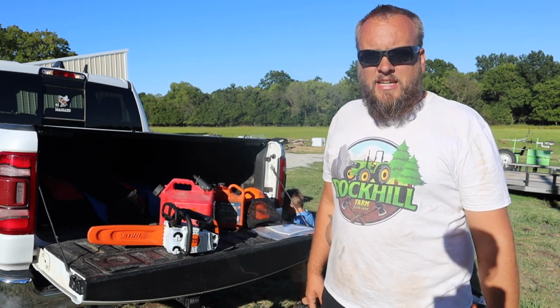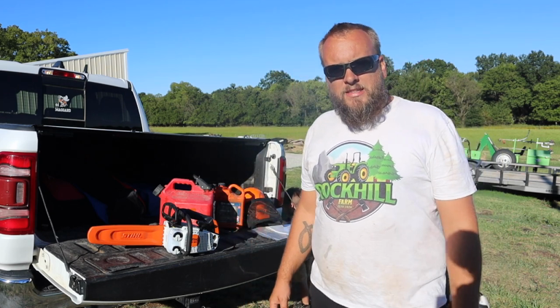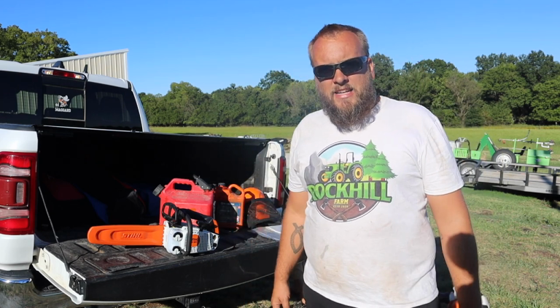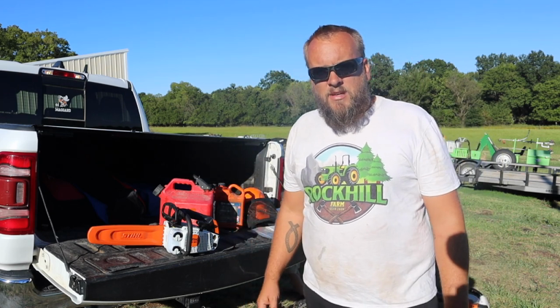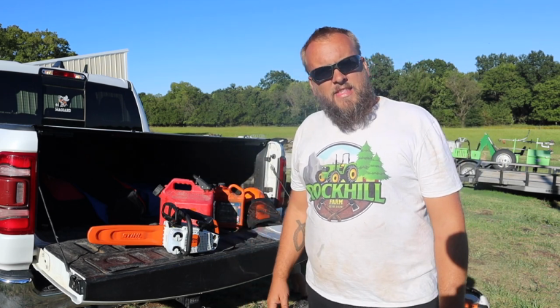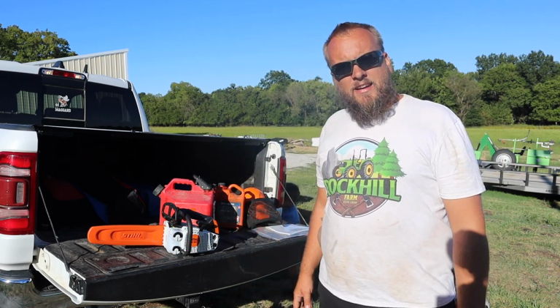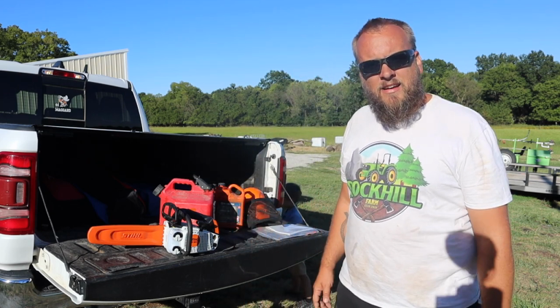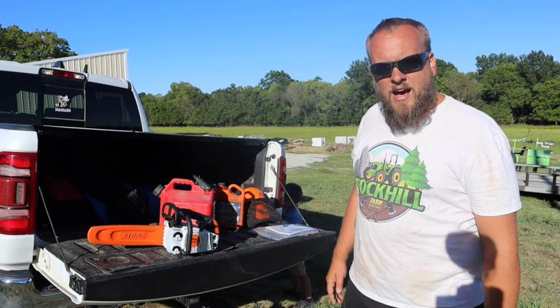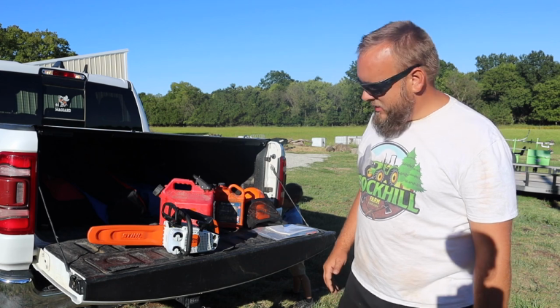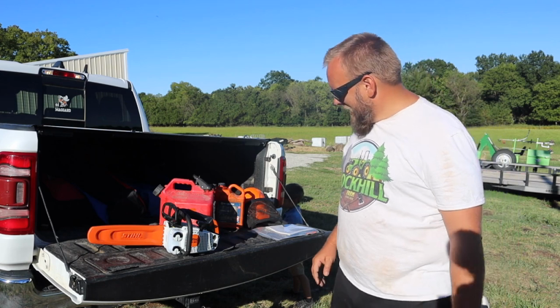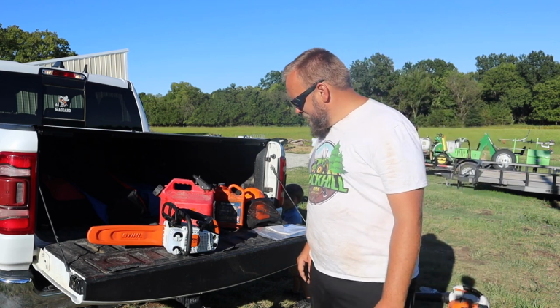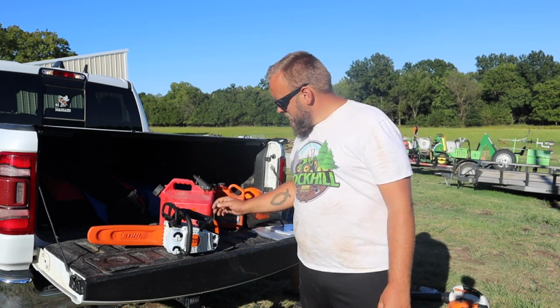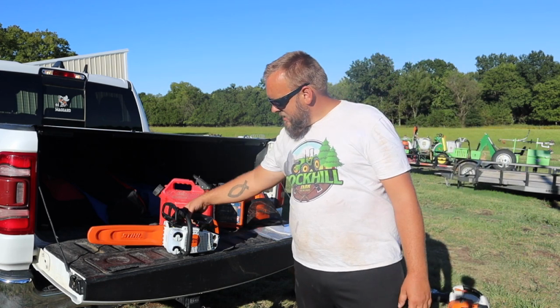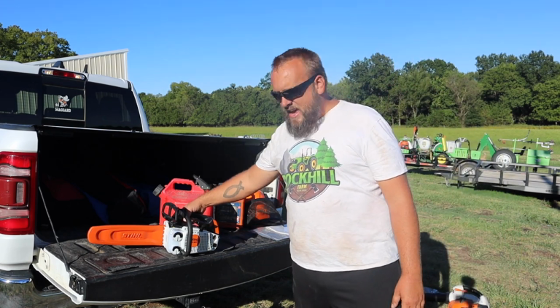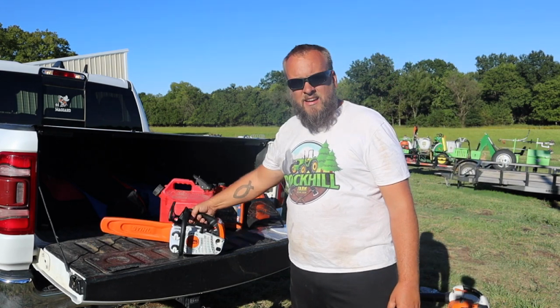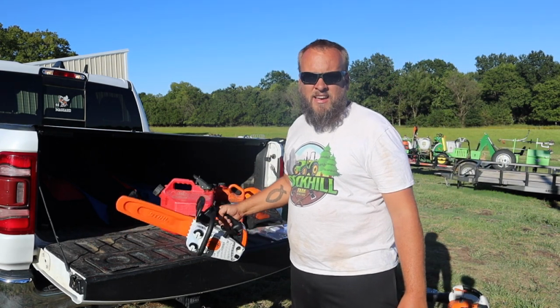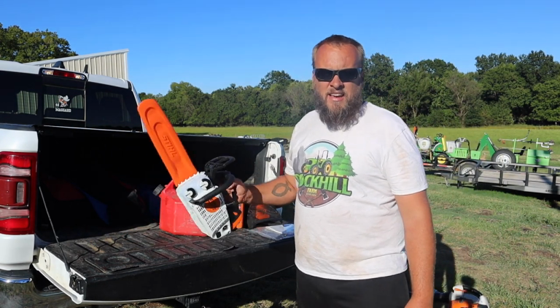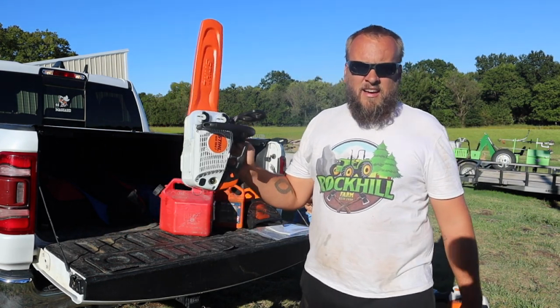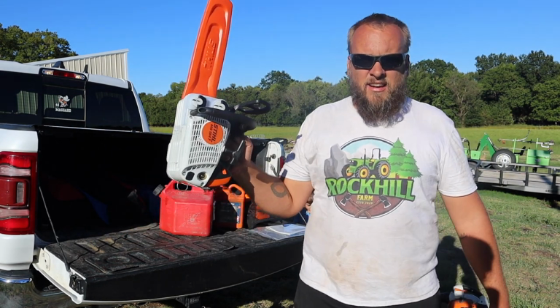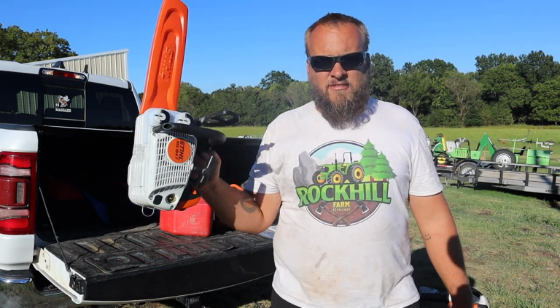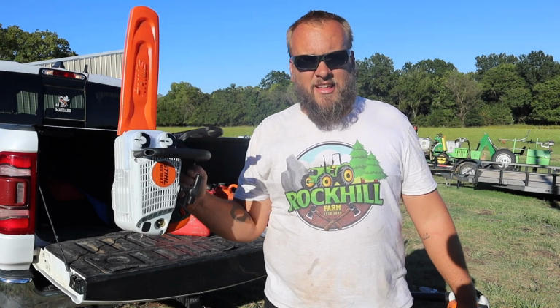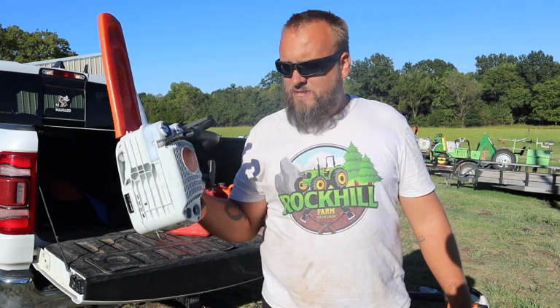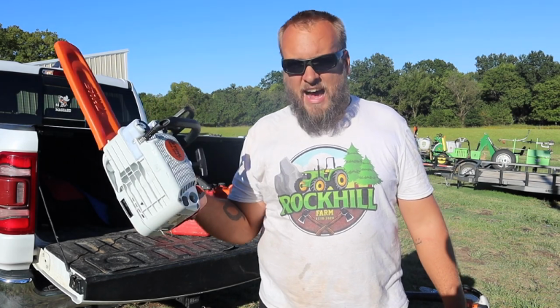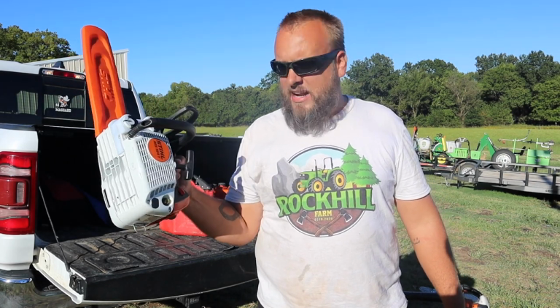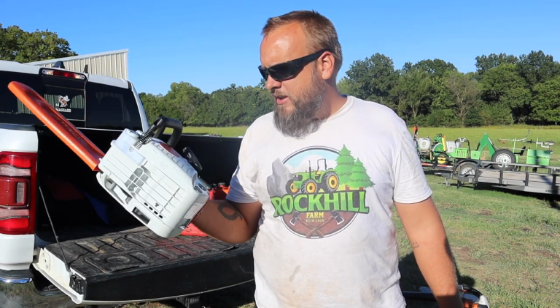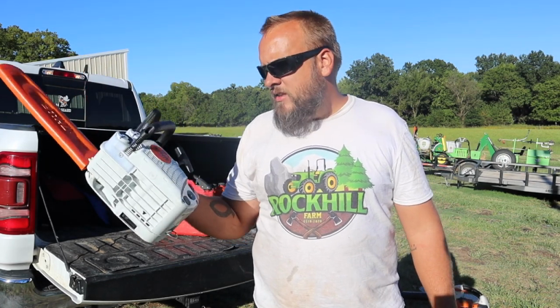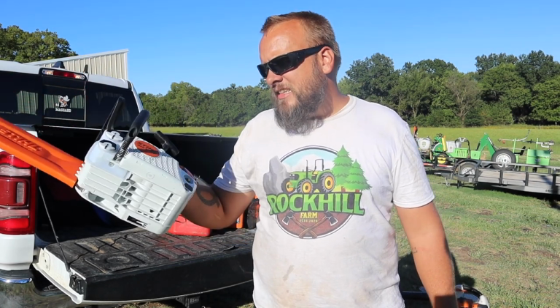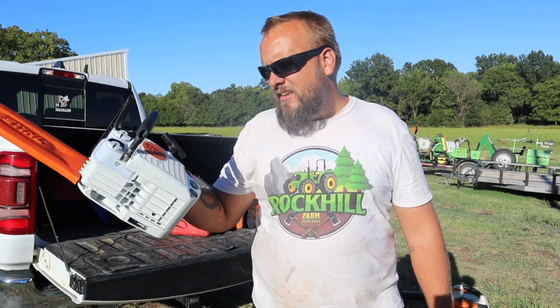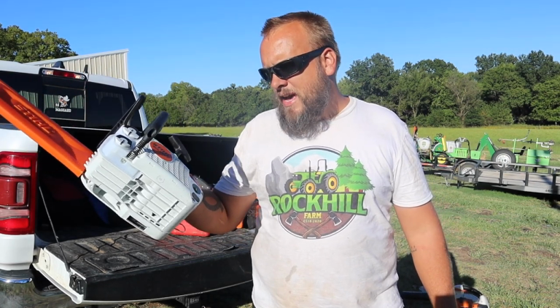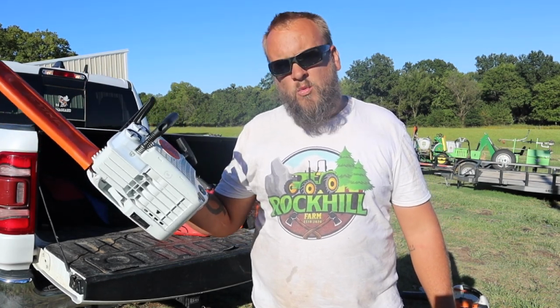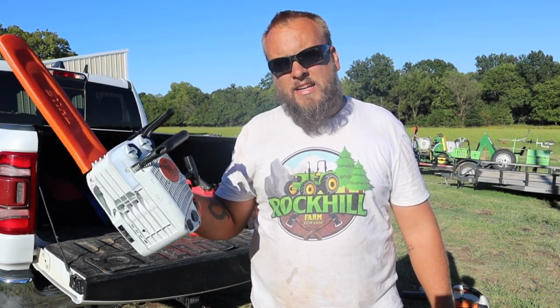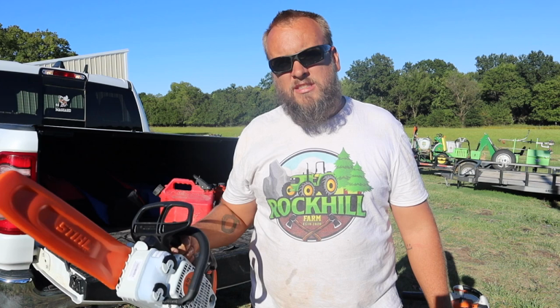I was going to get a 170, and then I saw this little guy and fell in love. I said, I've got to have it. This is the Stihl MS194T.